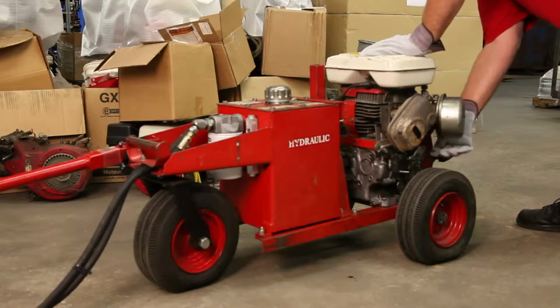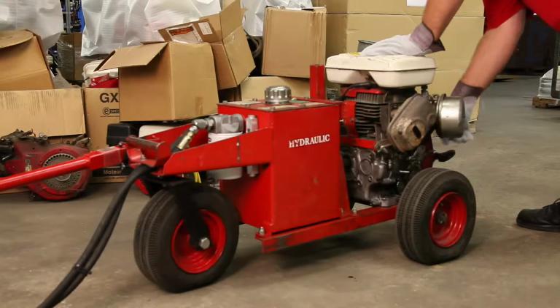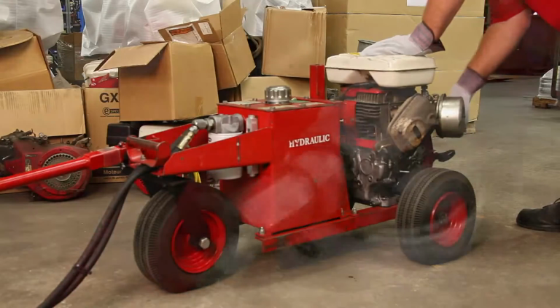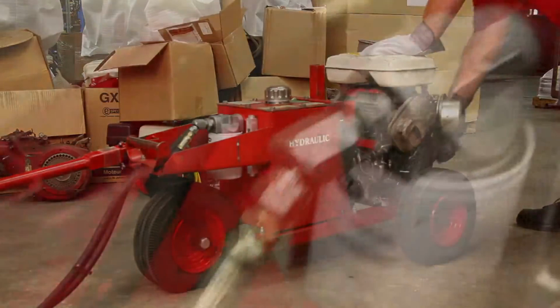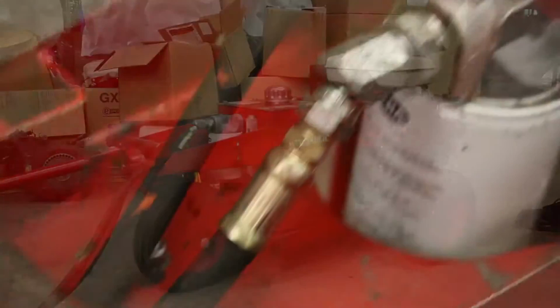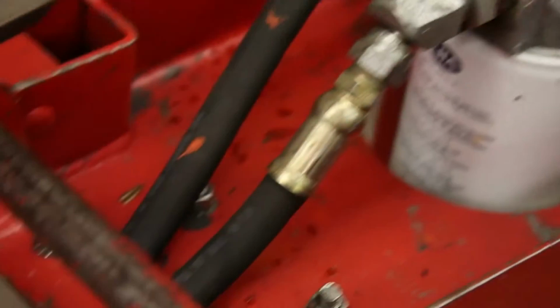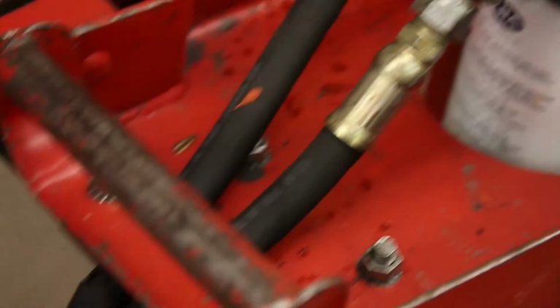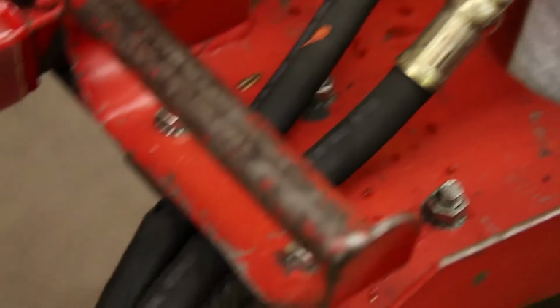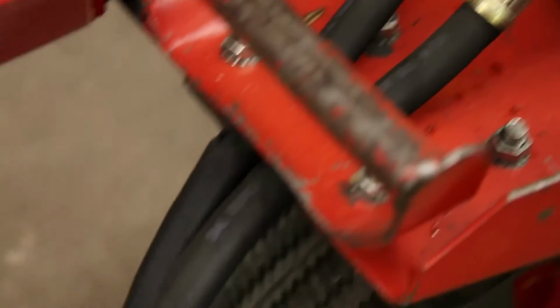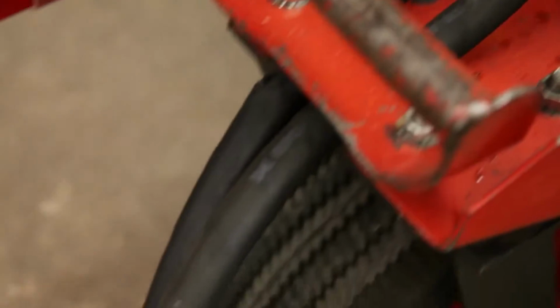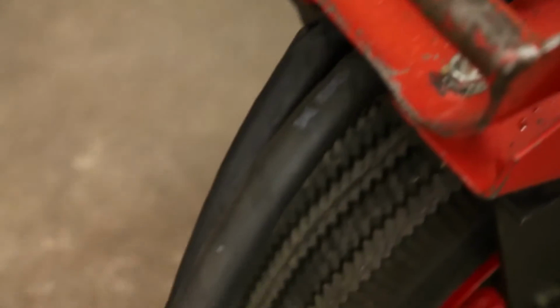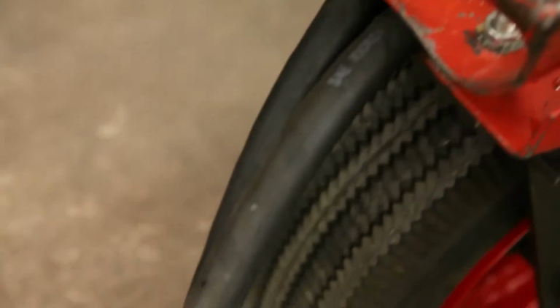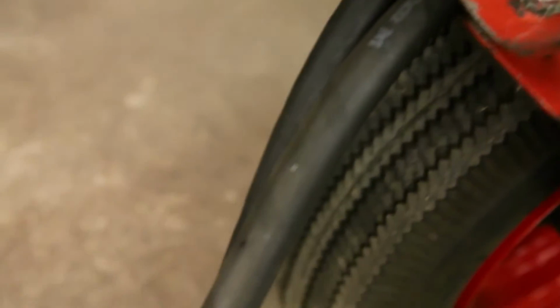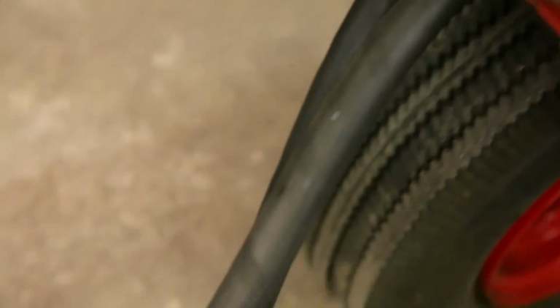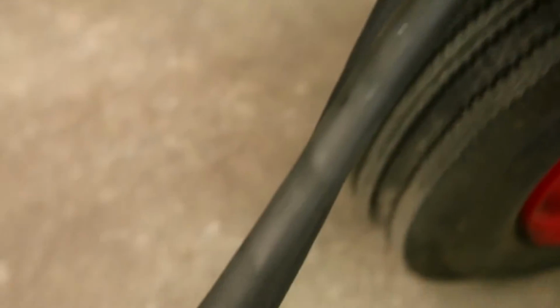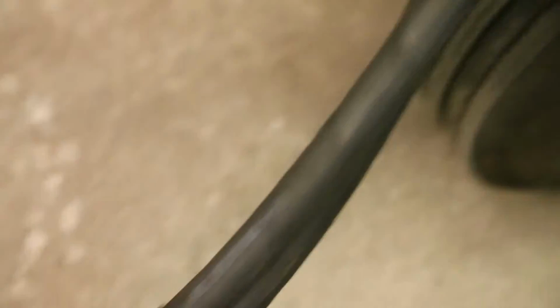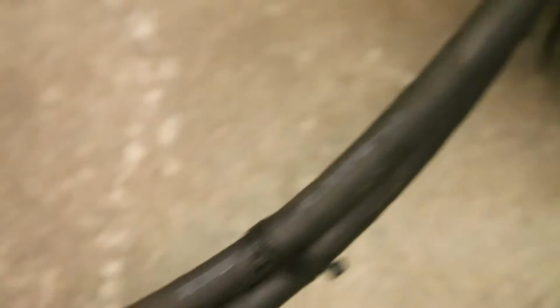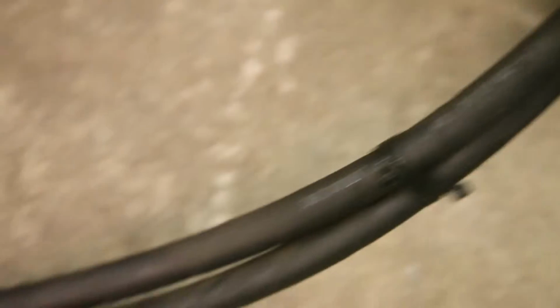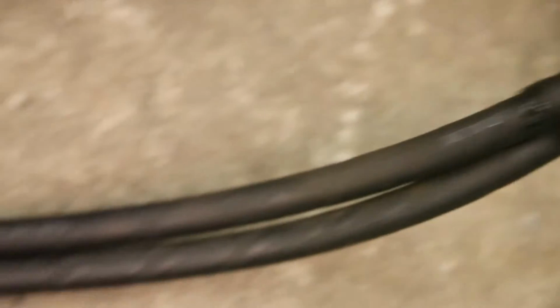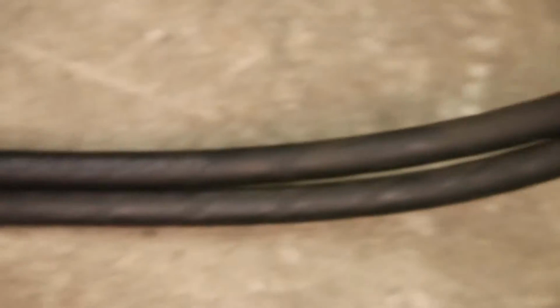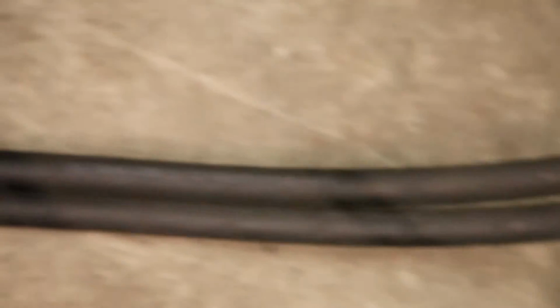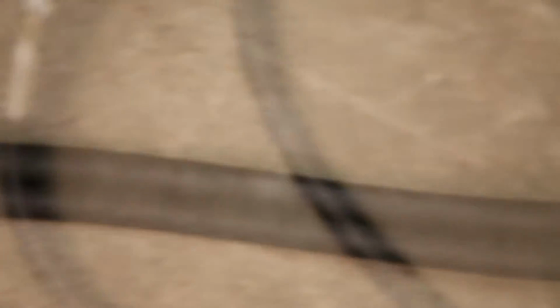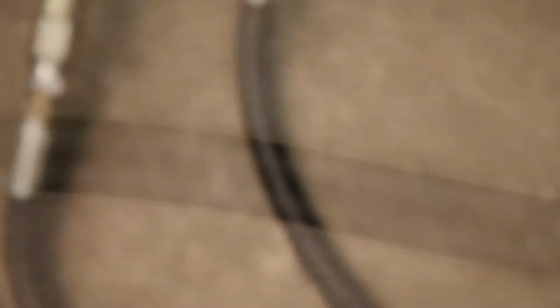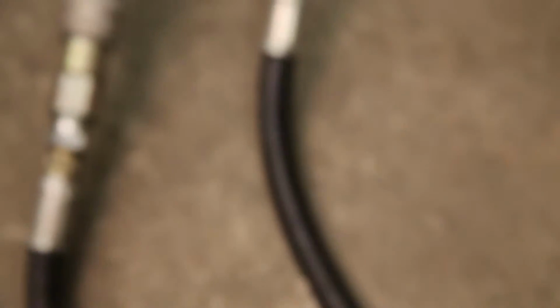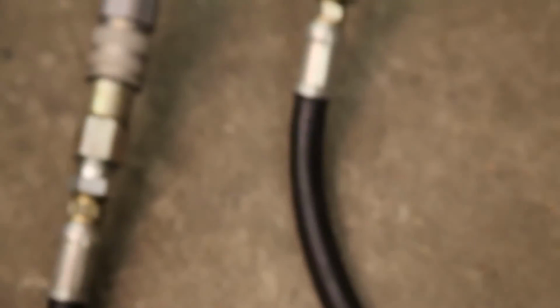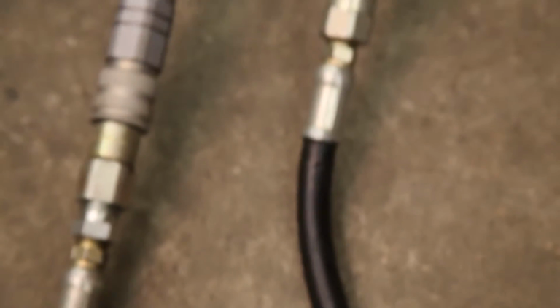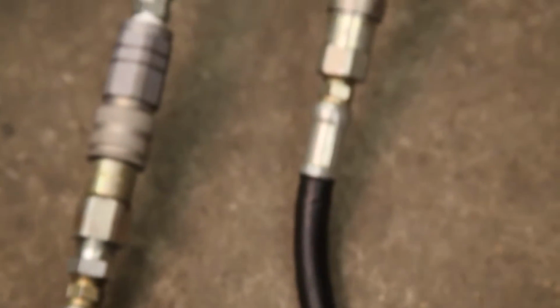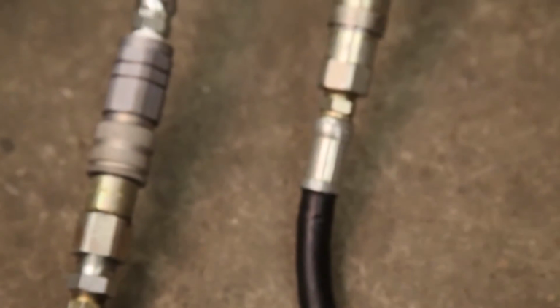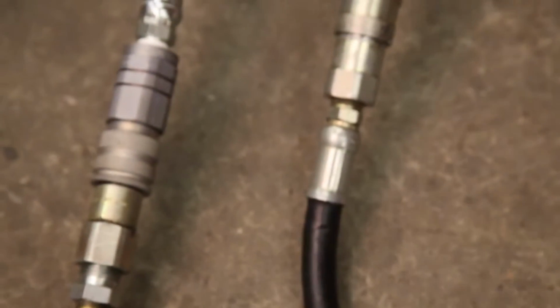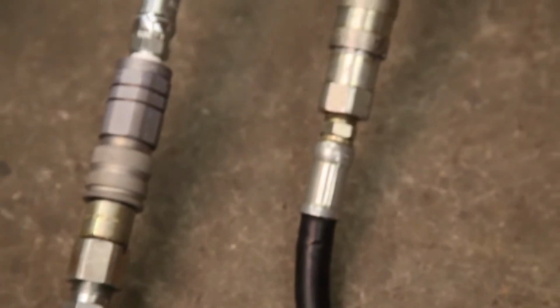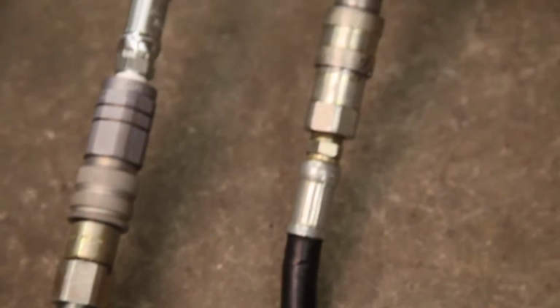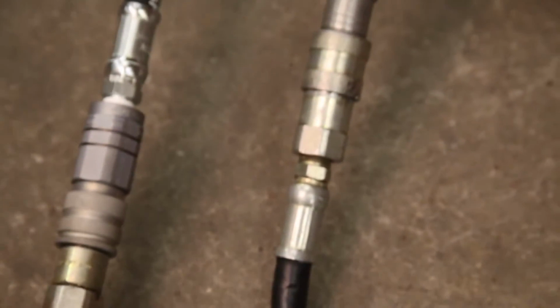First, check for any leaks or loose hose connections. Make sure the hoses do not have any cracks or cuts that could cause them to leak or come apart.